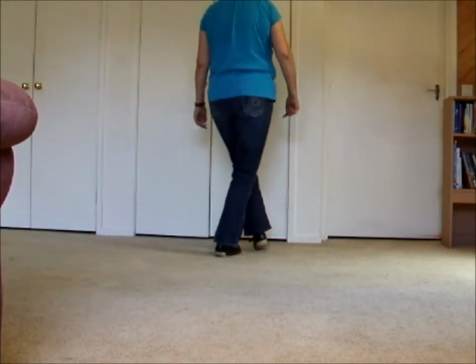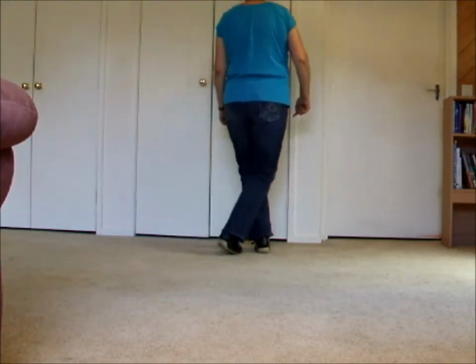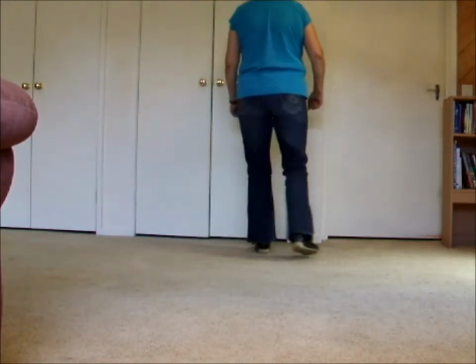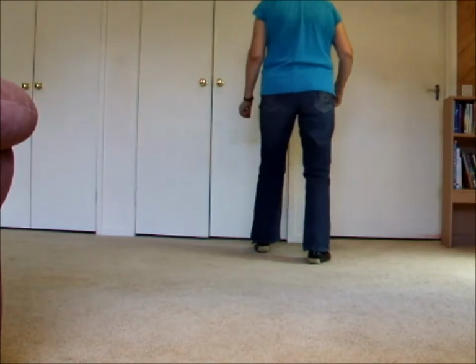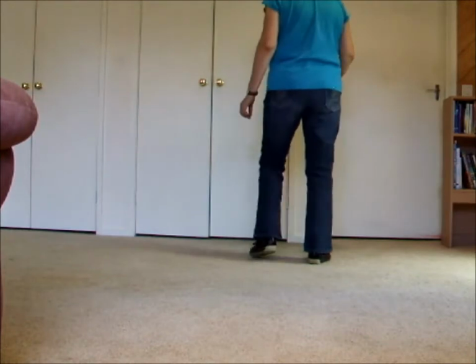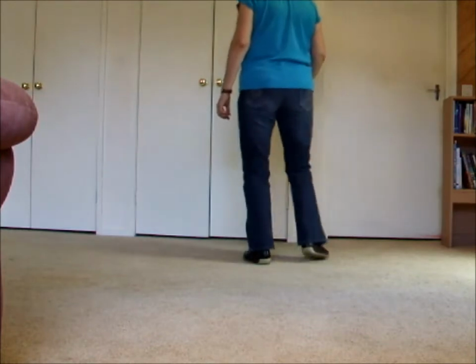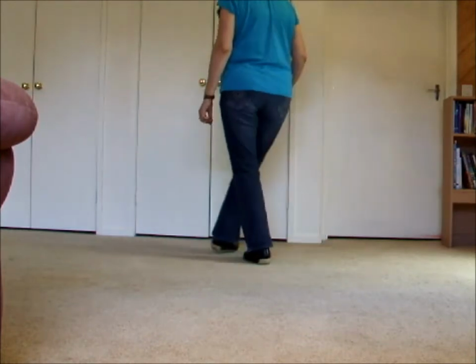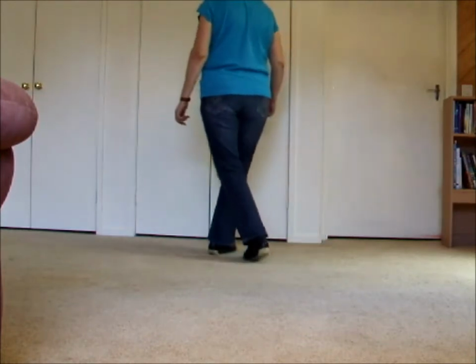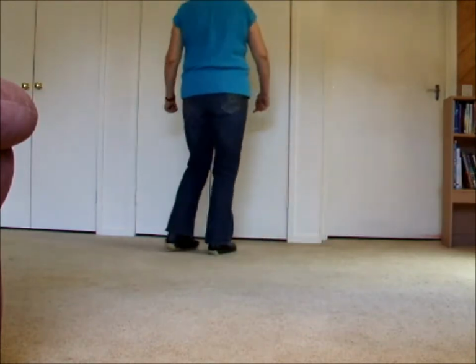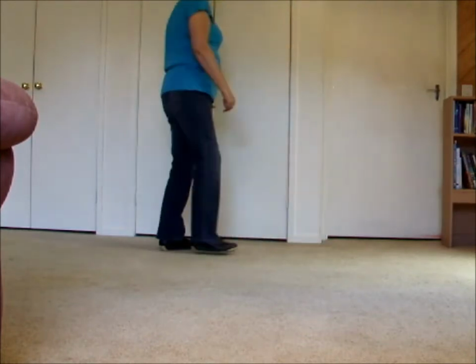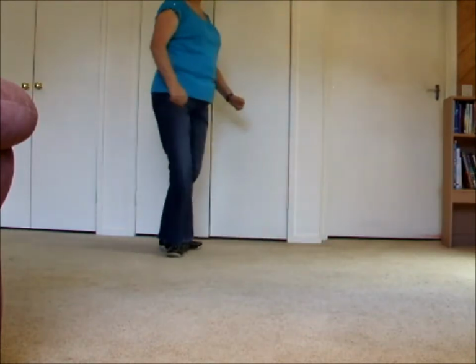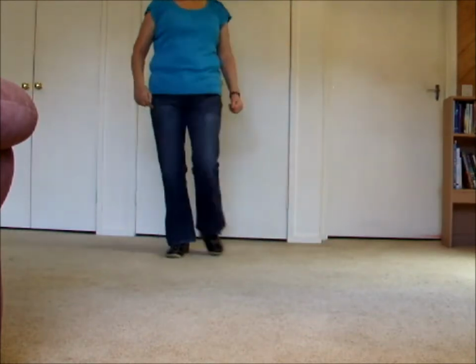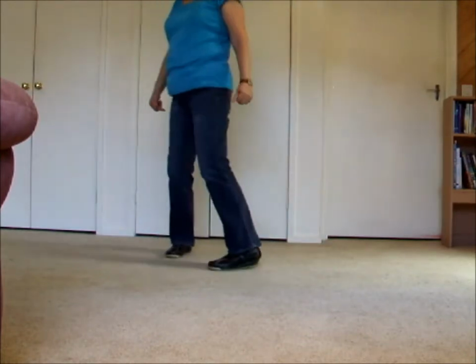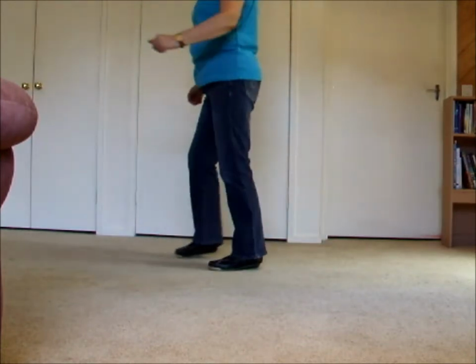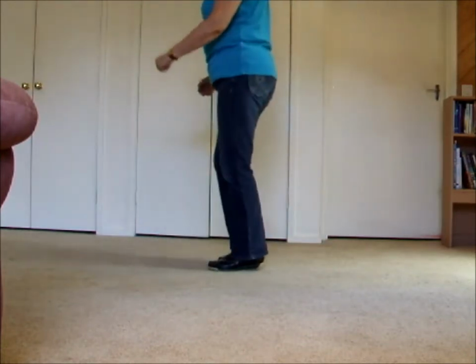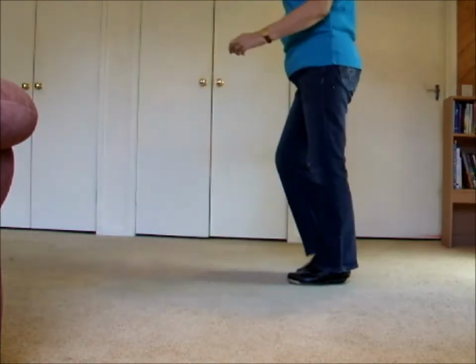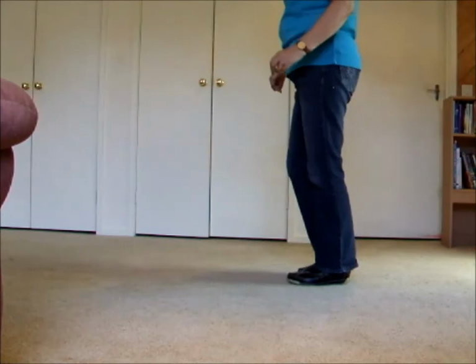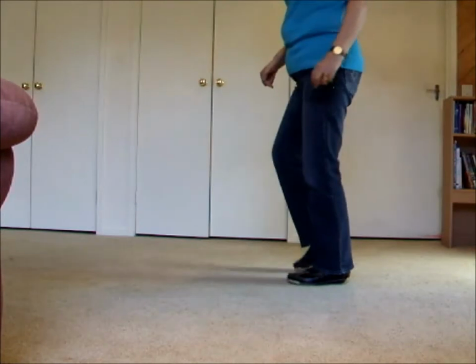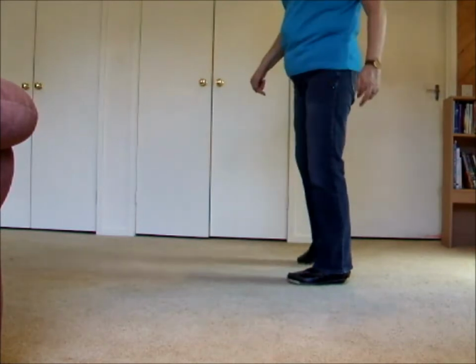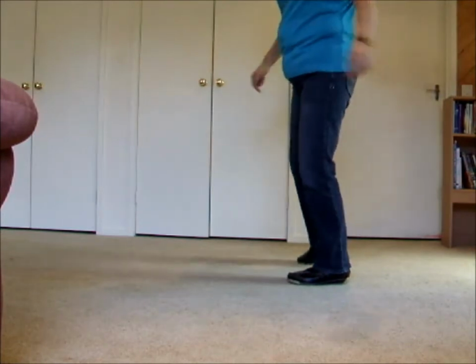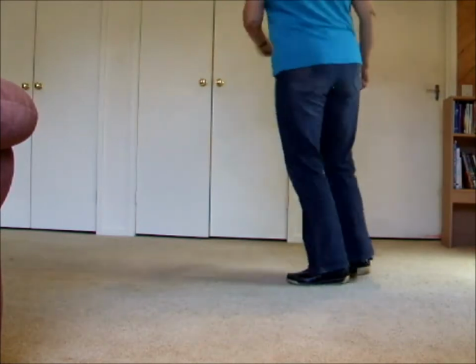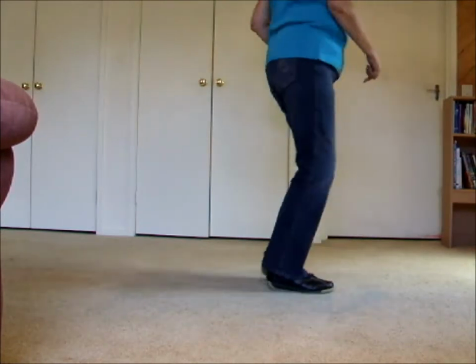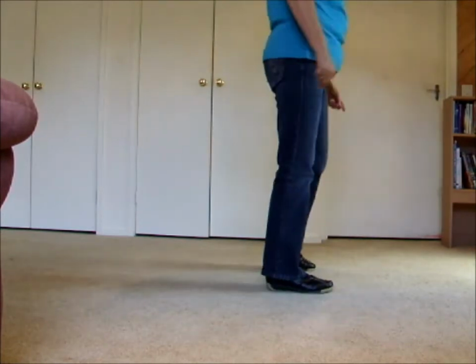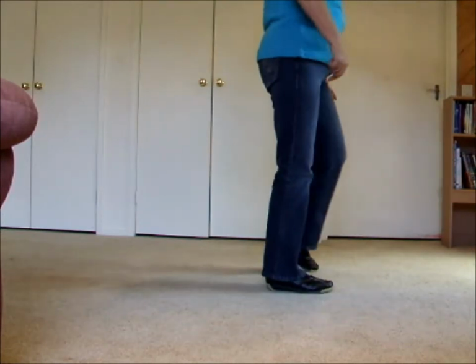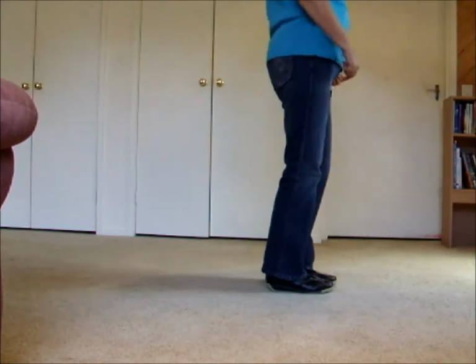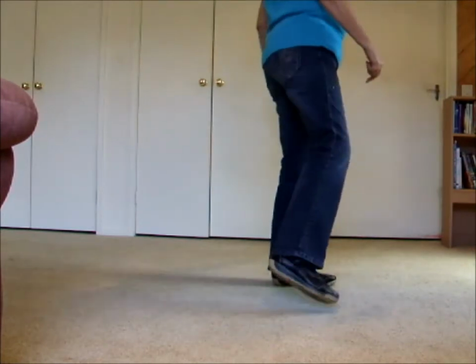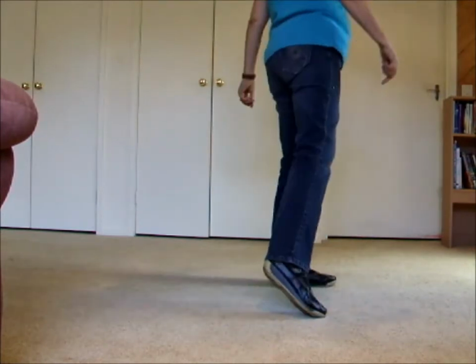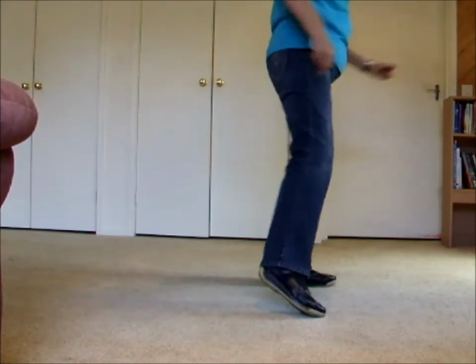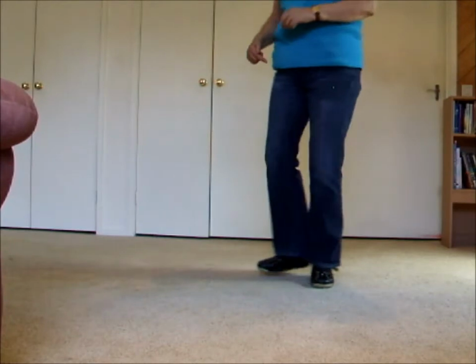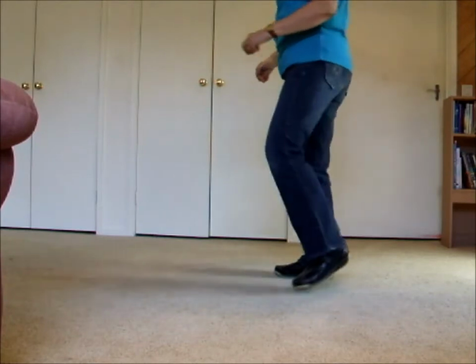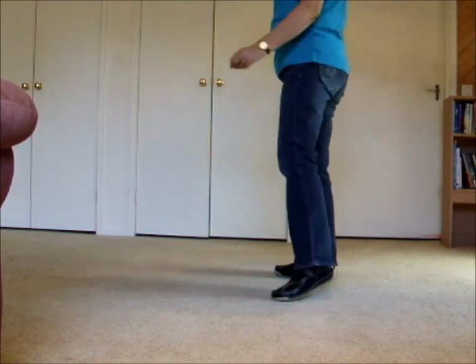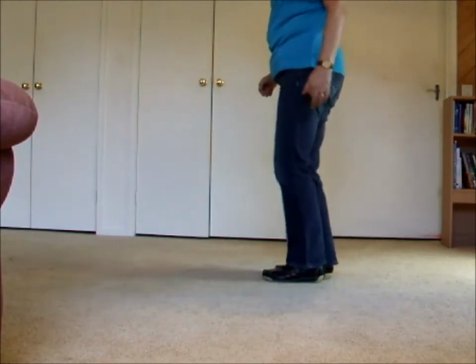One, two, three, four, five, six, seven, eight. One, hold two and three, four, five, hold six and seven, eight.